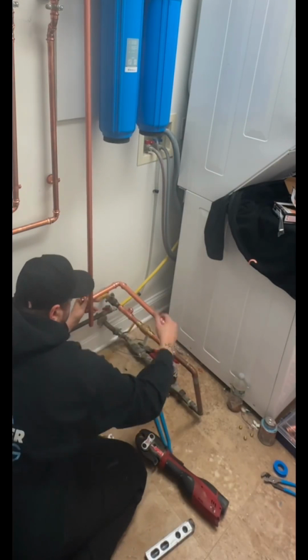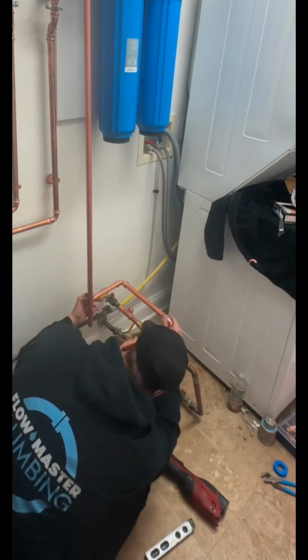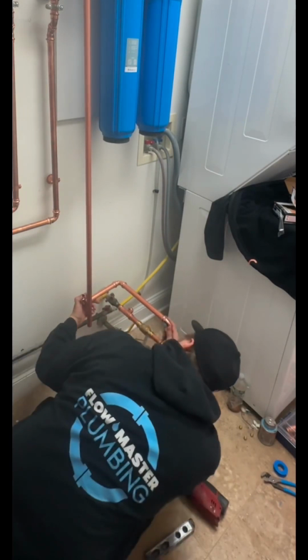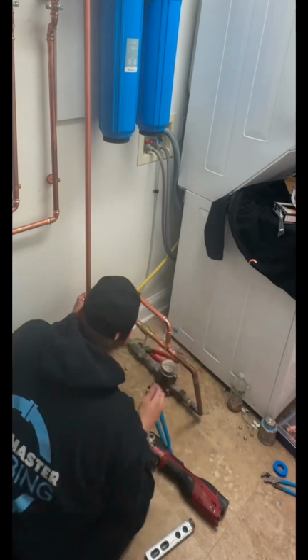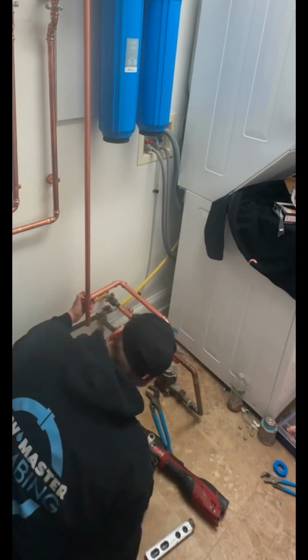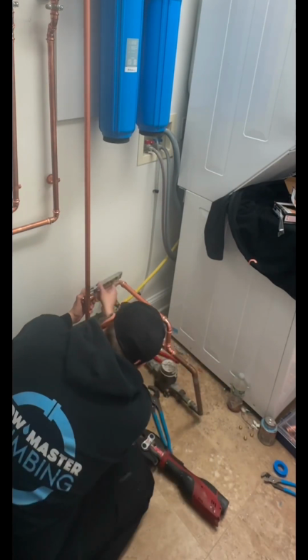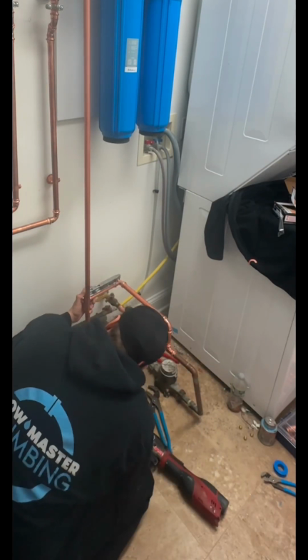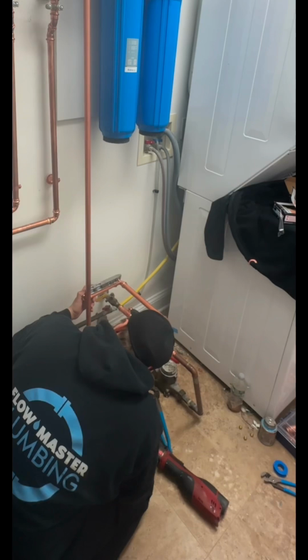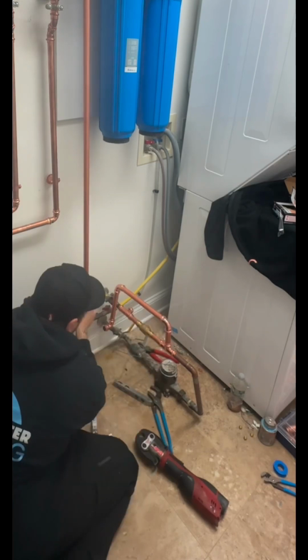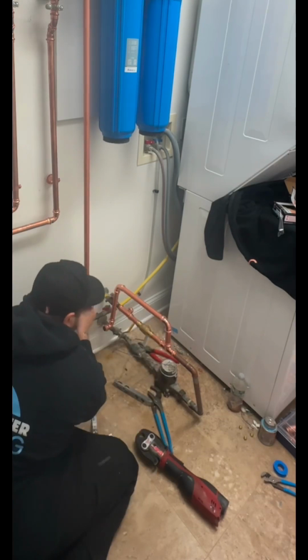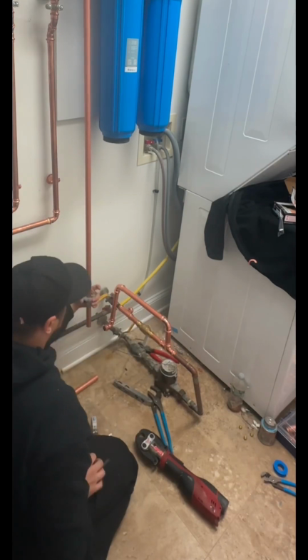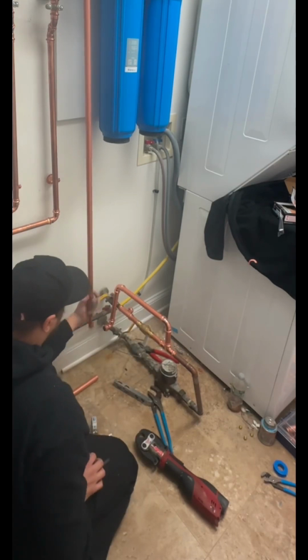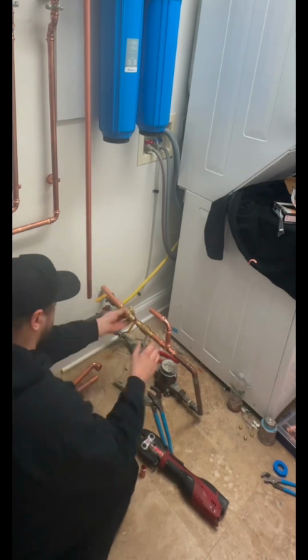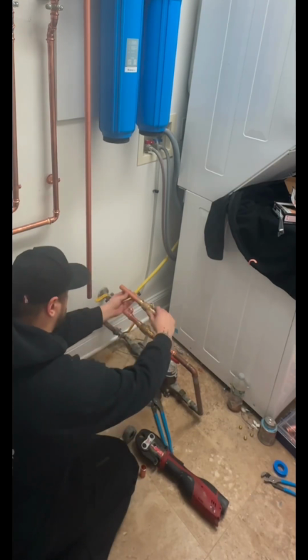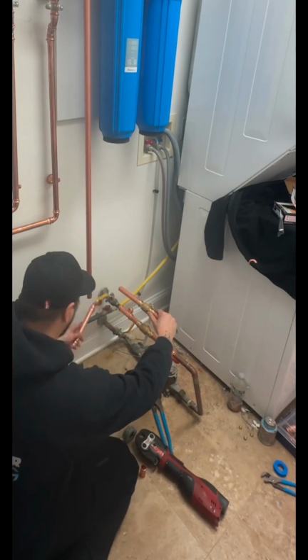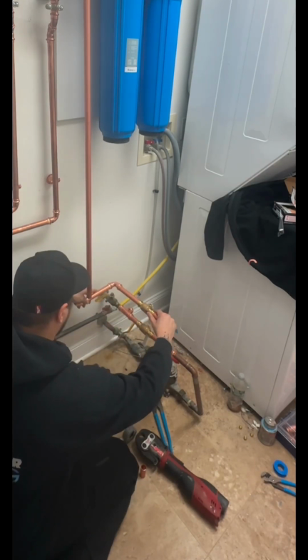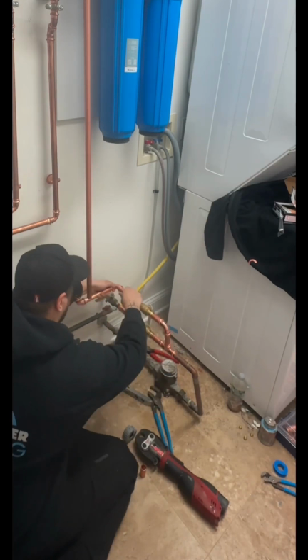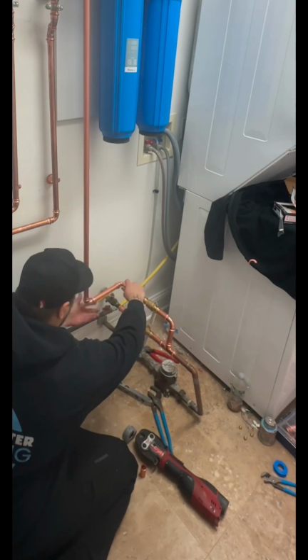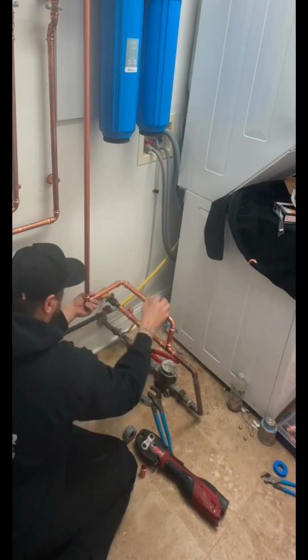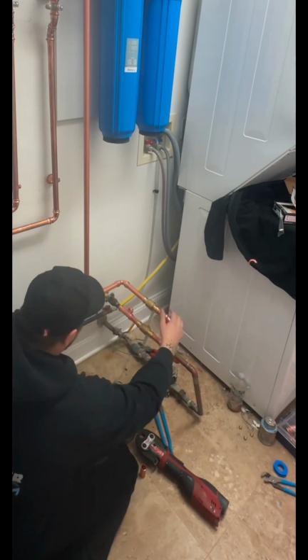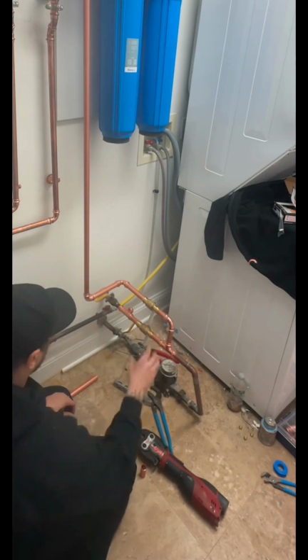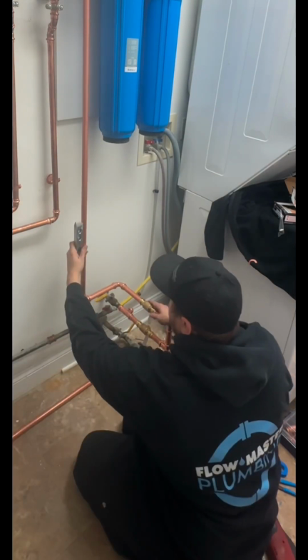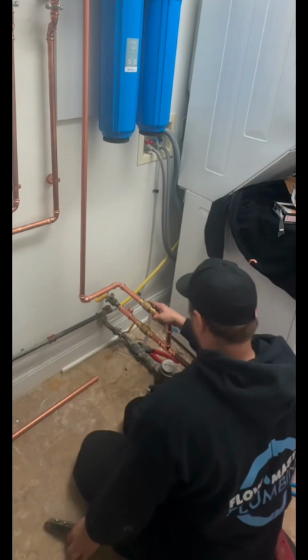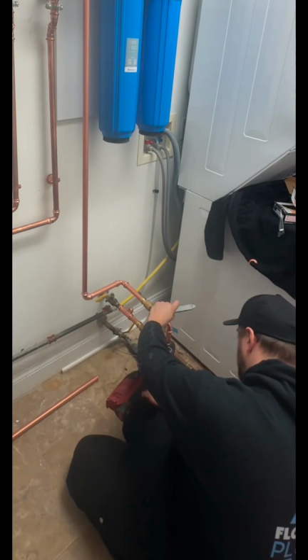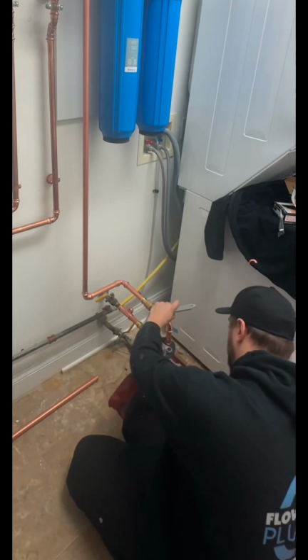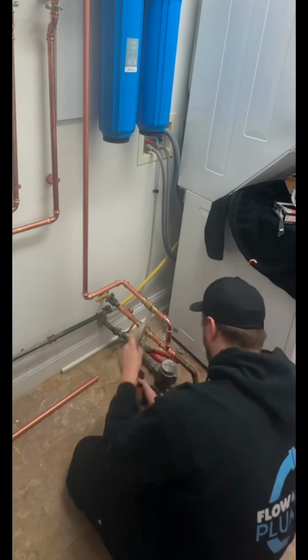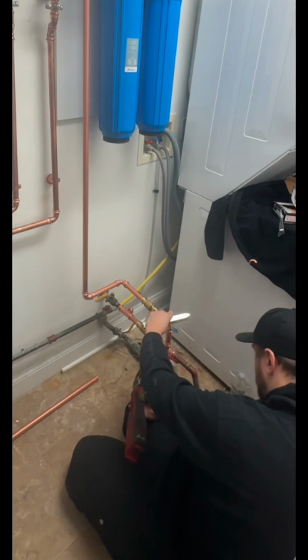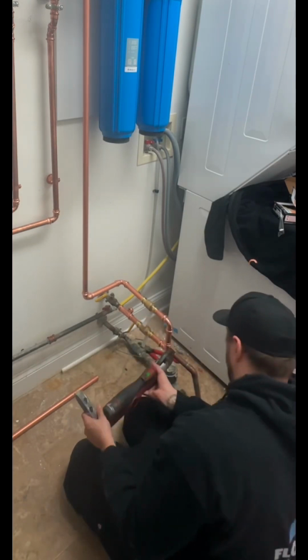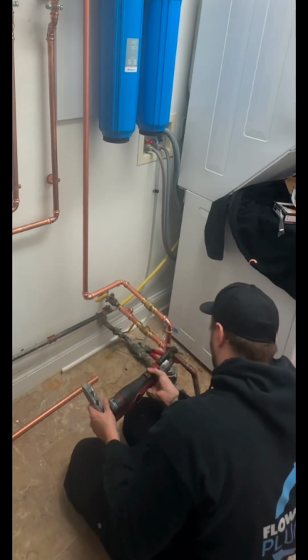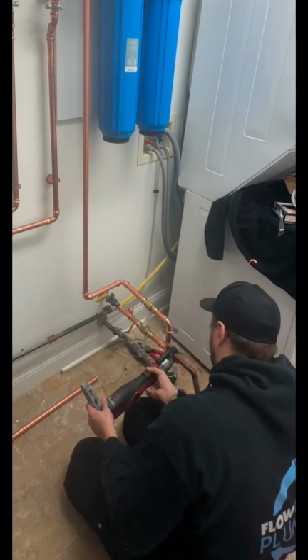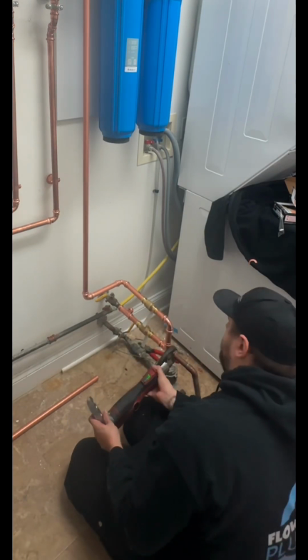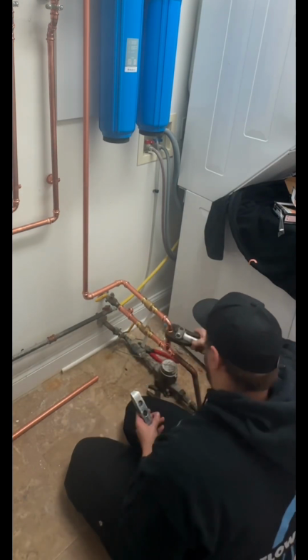This just means you can keep your water on to your house and have the filter system completely off. Once the bypass valves are set up, there's a line that goes into the filter system and then one that goes back out to the house piping.